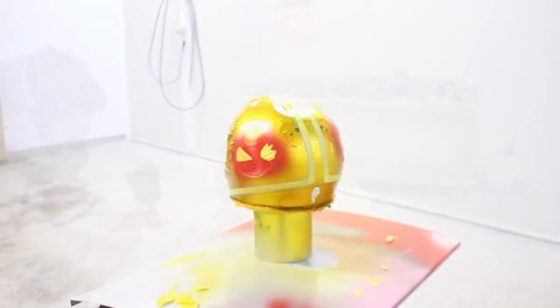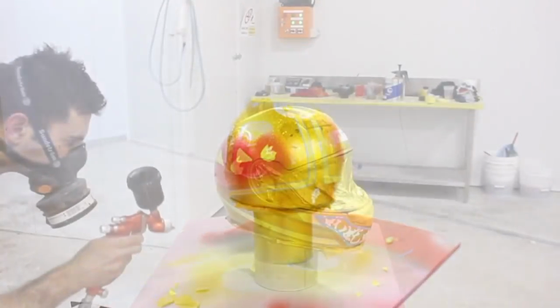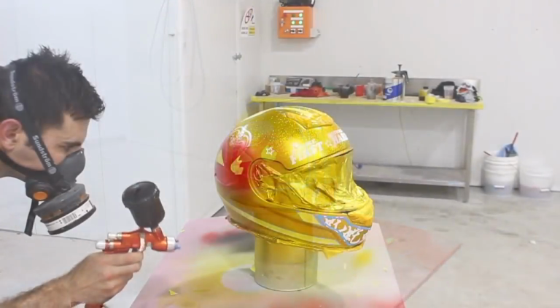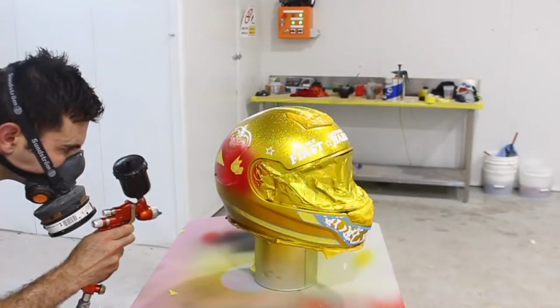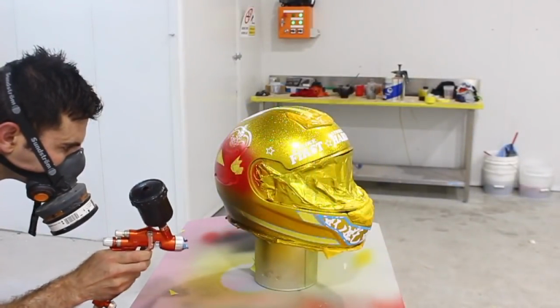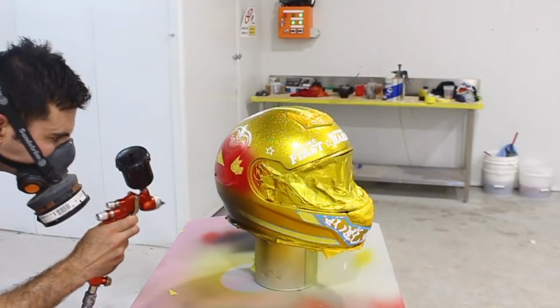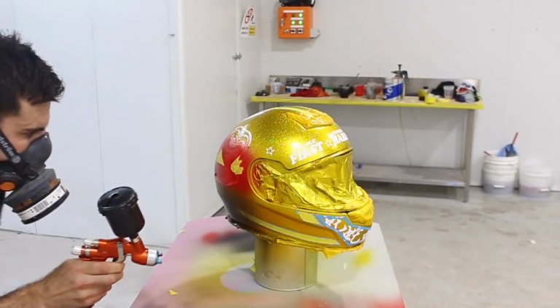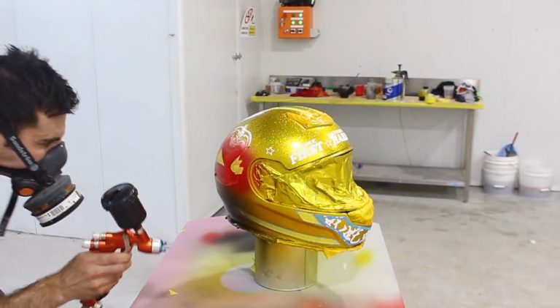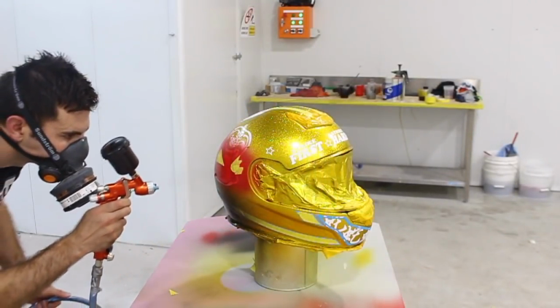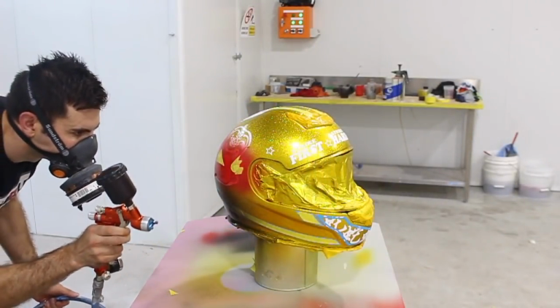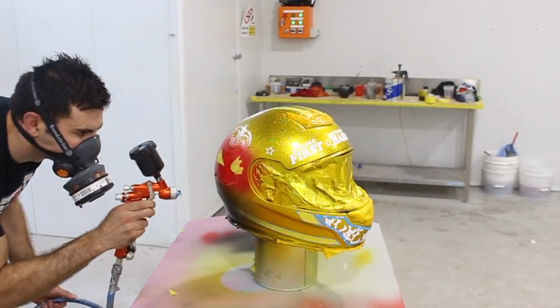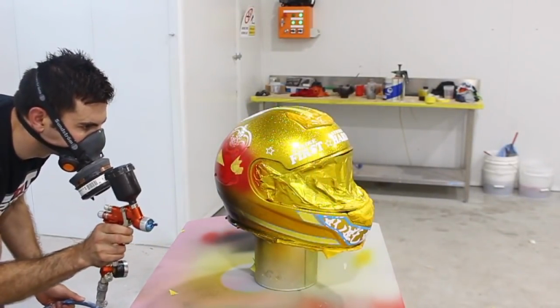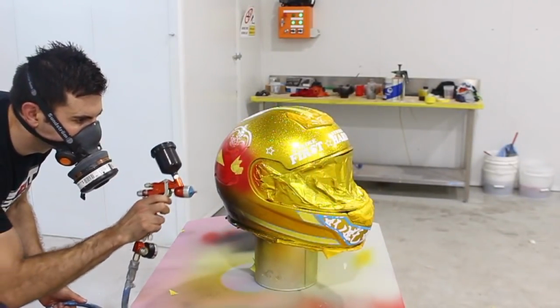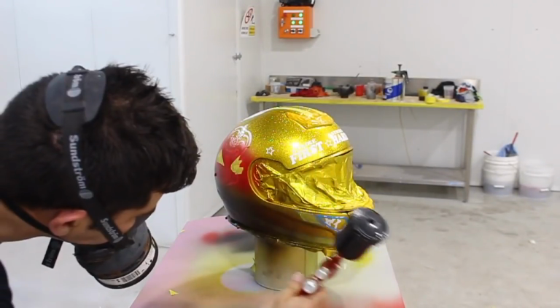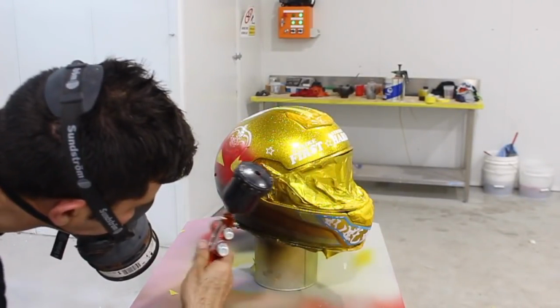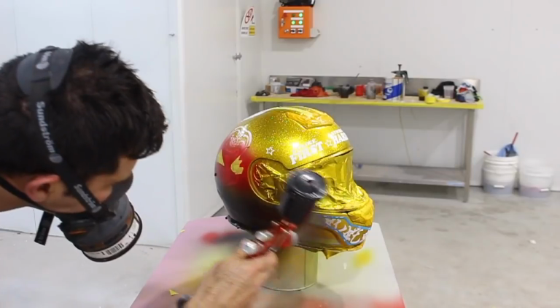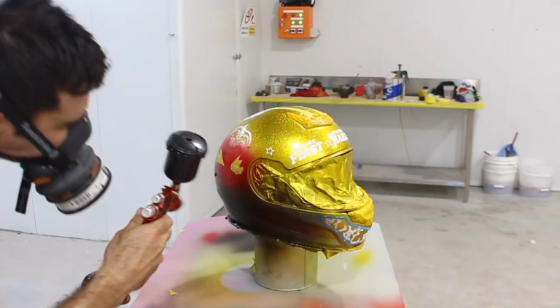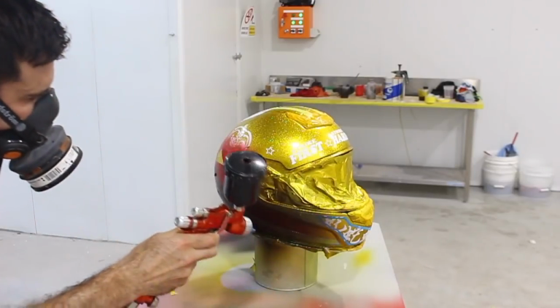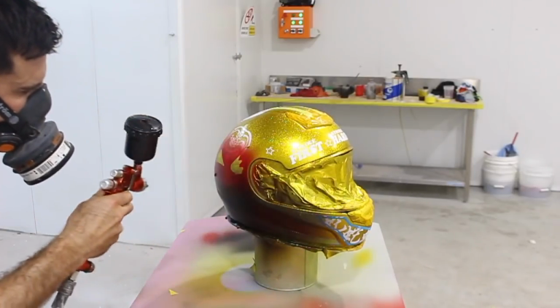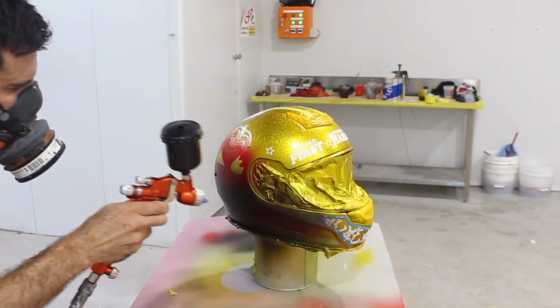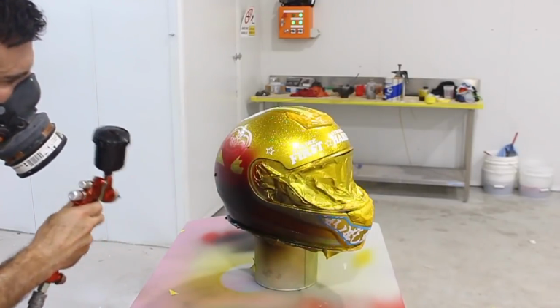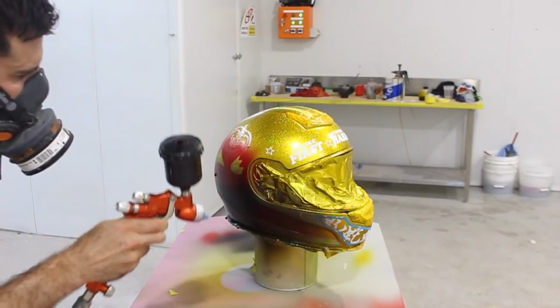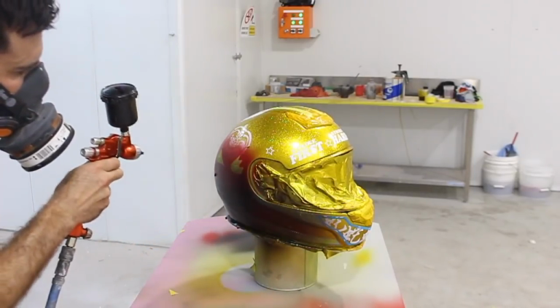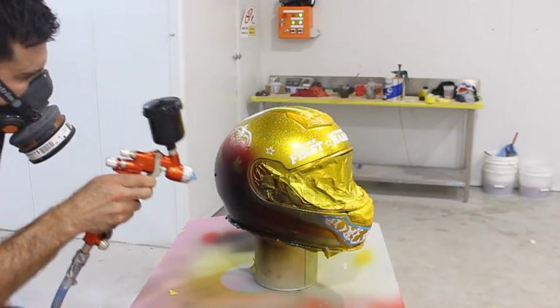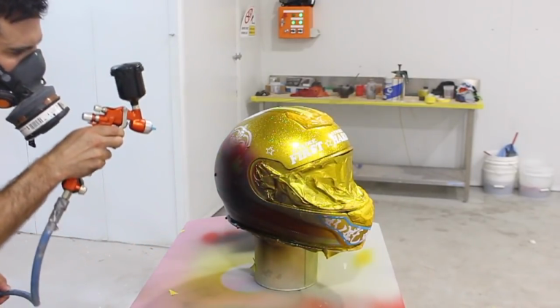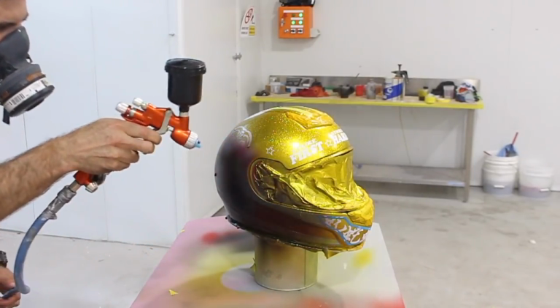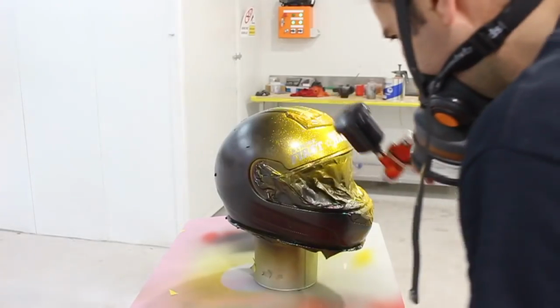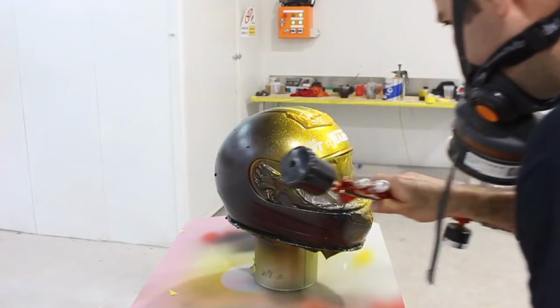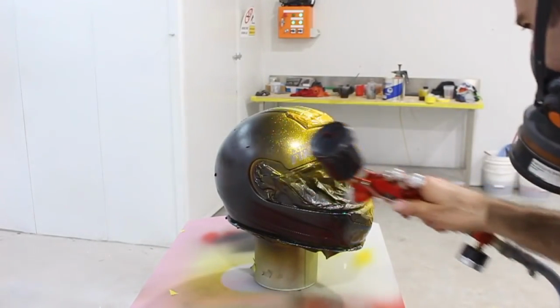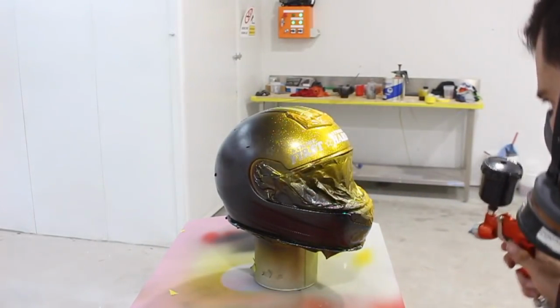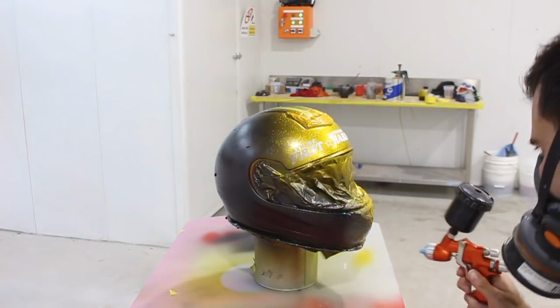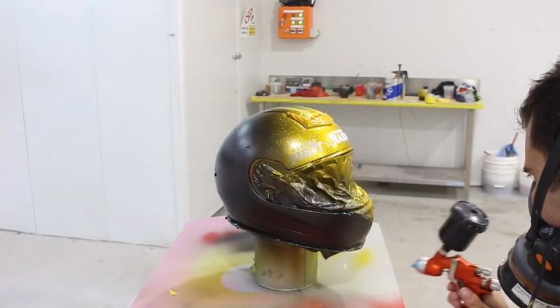I made up a black pearl — it's just black with some silver pearl in it — and I'm spraying that over everything, giving it about two to three coats with my mini spray gun.